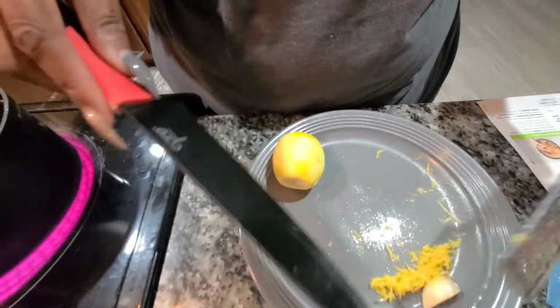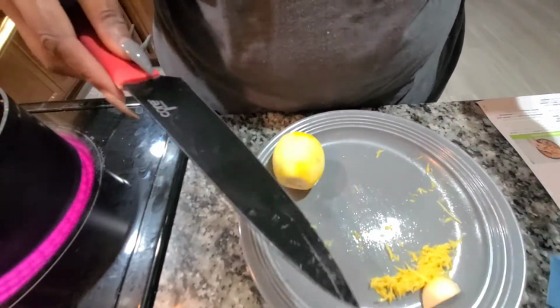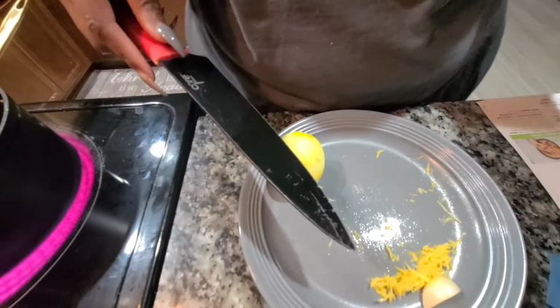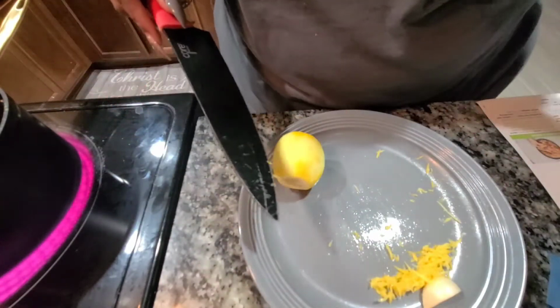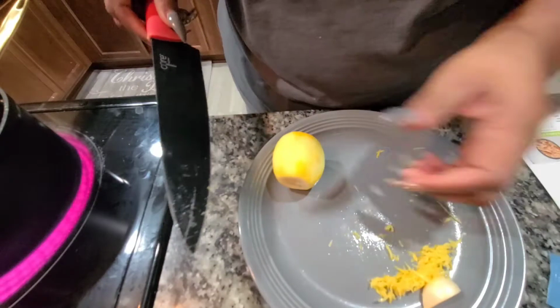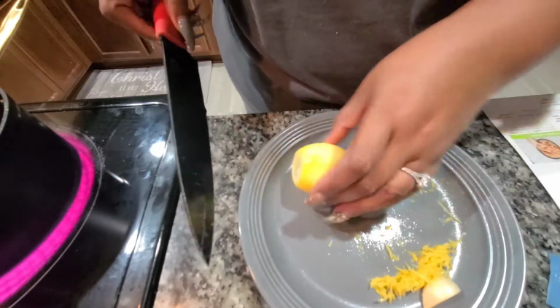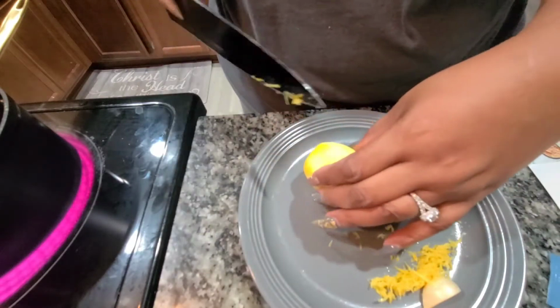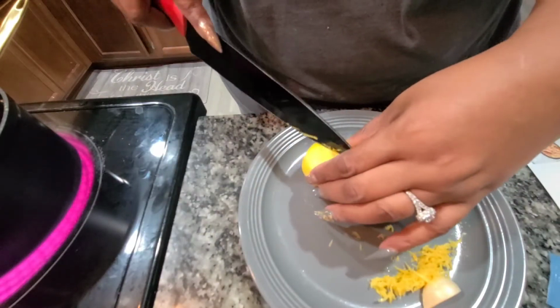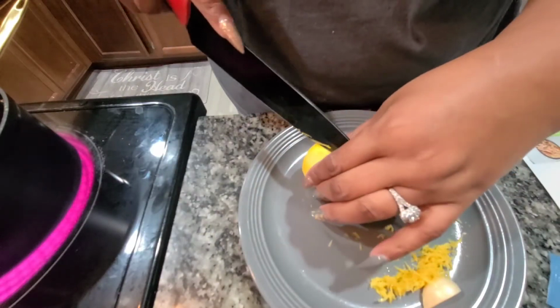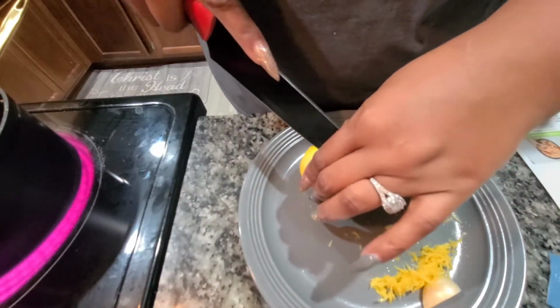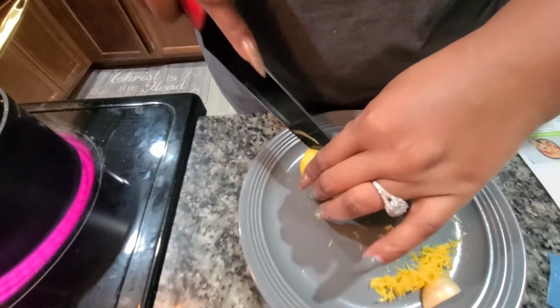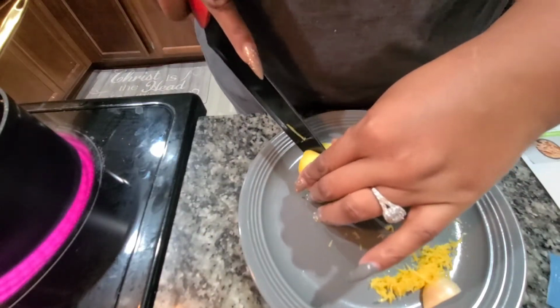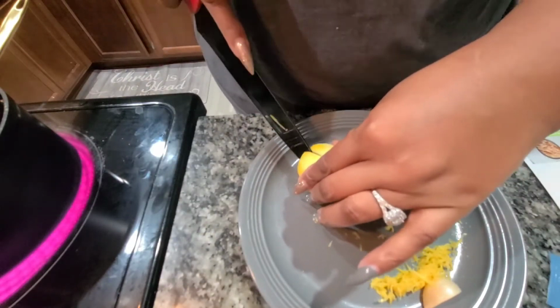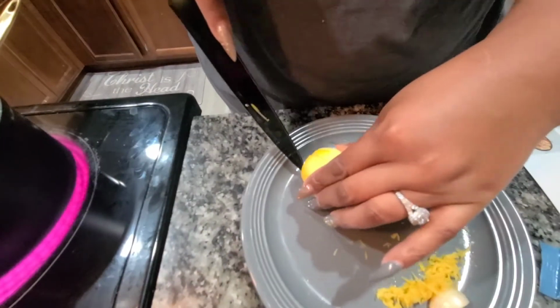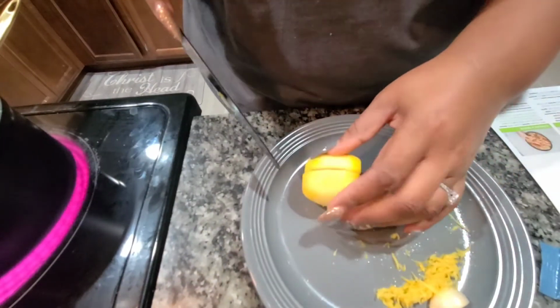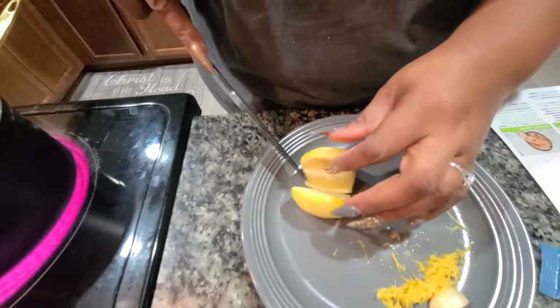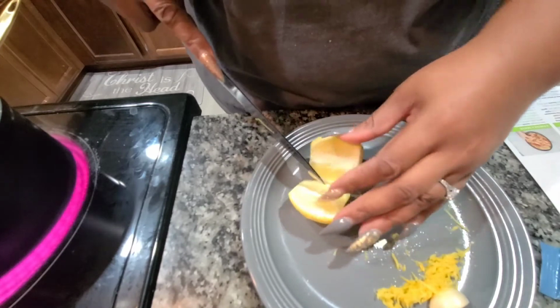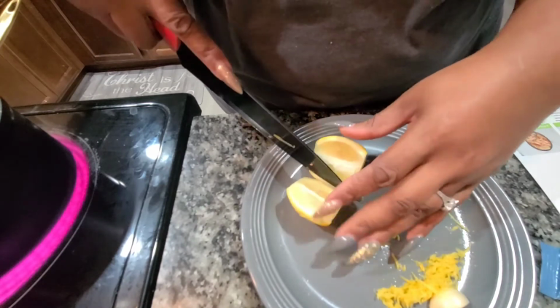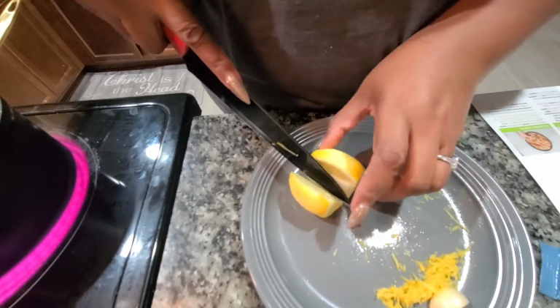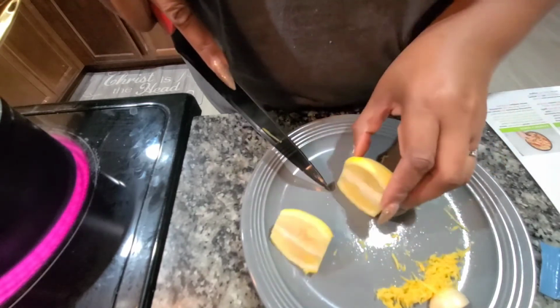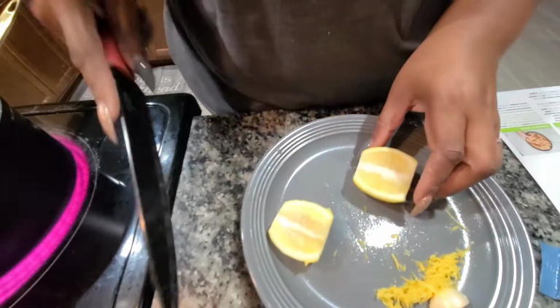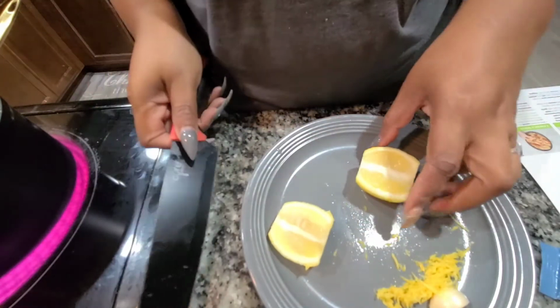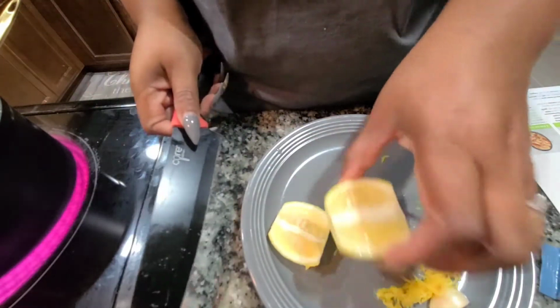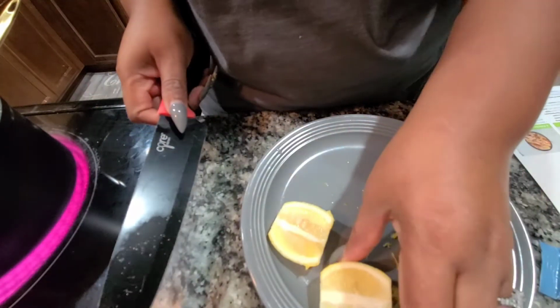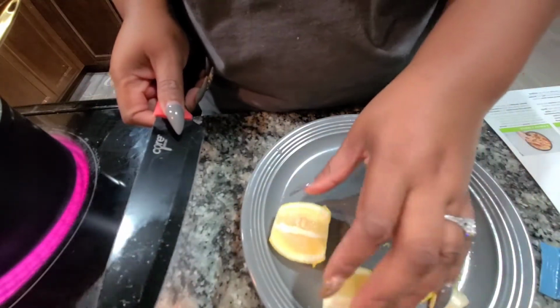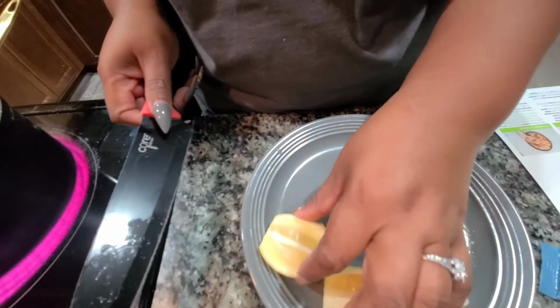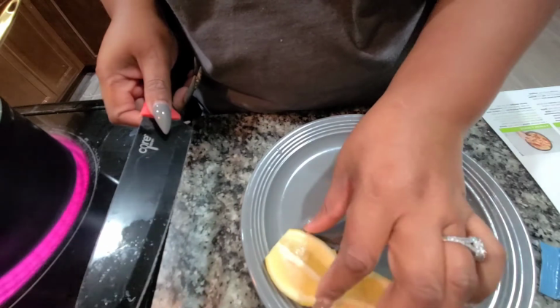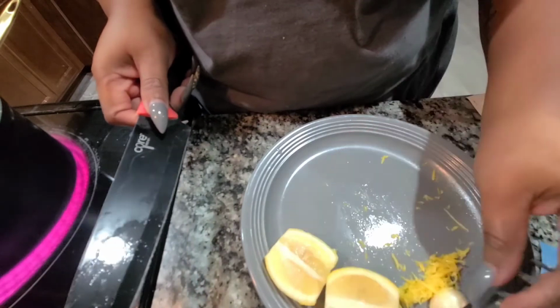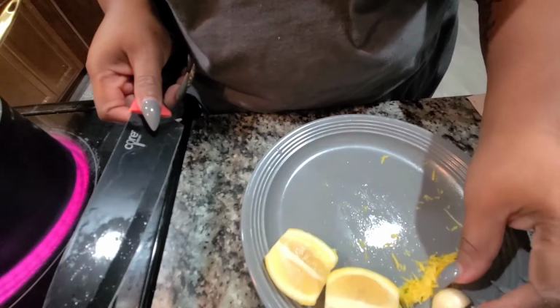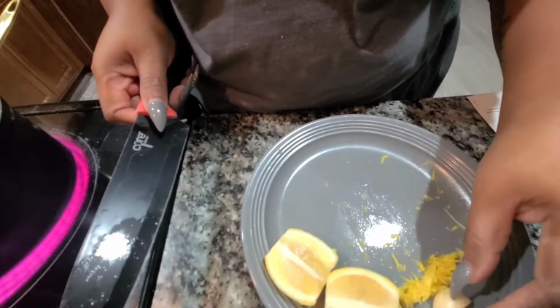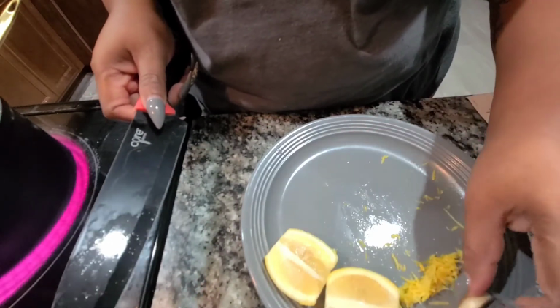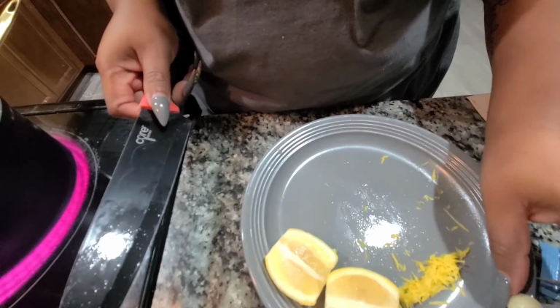I'm going to cut the lemon in two halves for now, since the instructions haven't told us exactly what to do with it yet — we haven't gotten to that part.